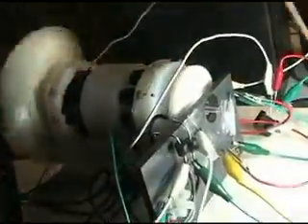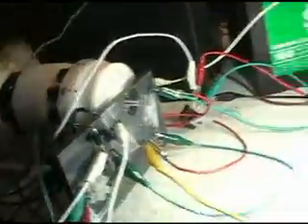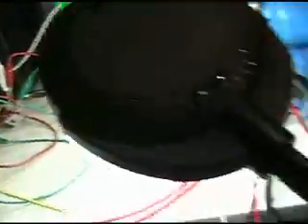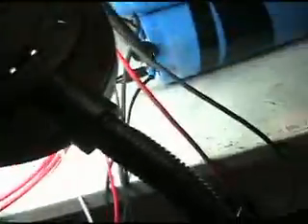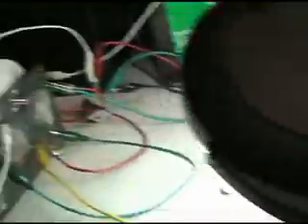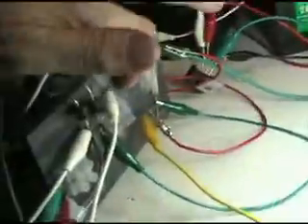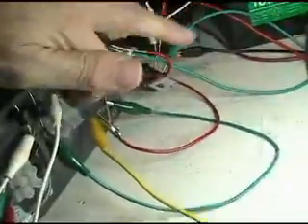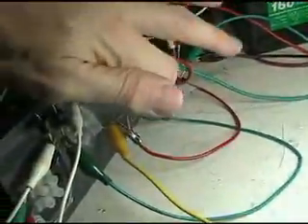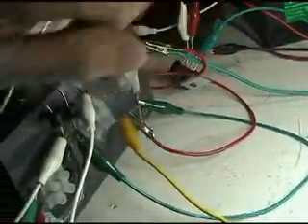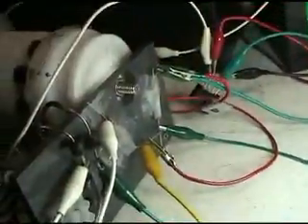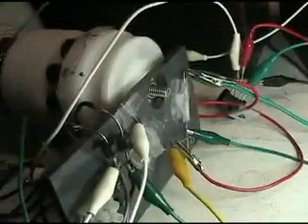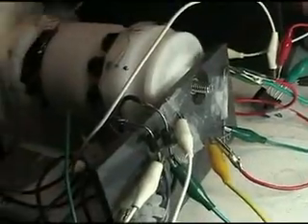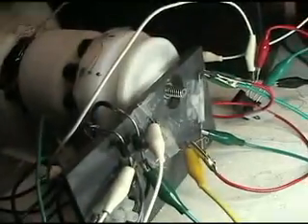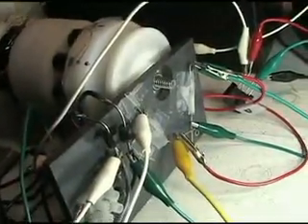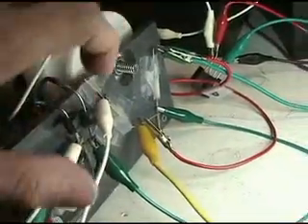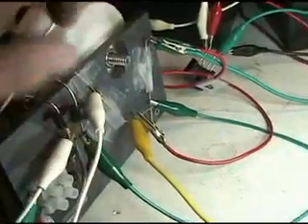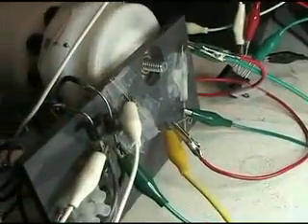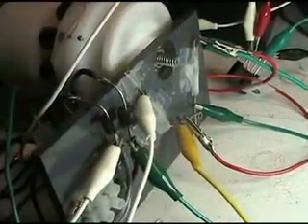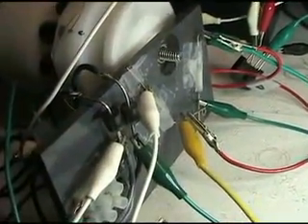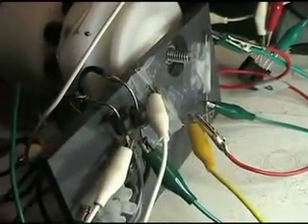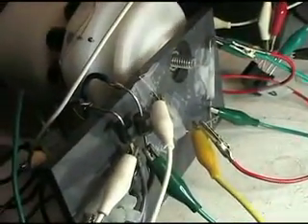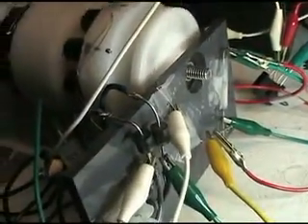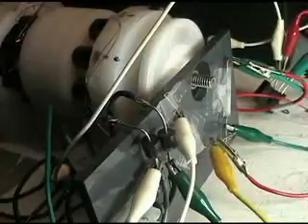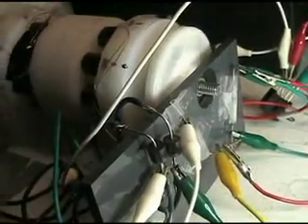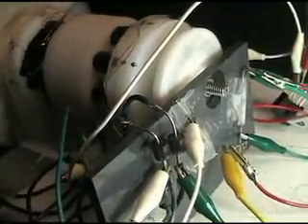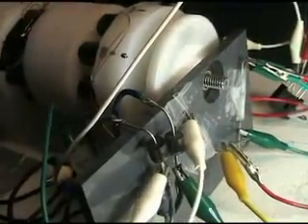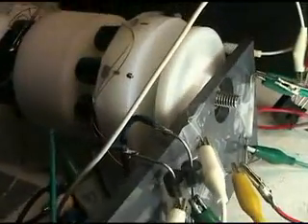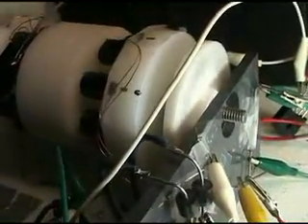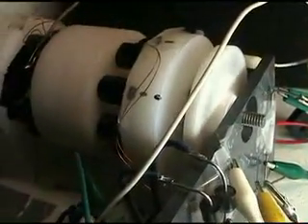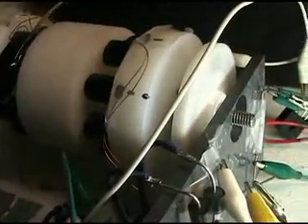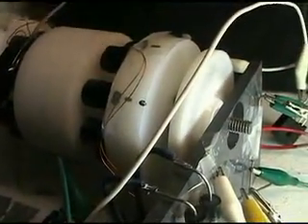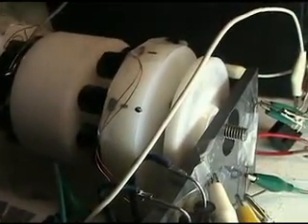There's a switch again — got to replace these very delicate little things. You can hear it intermittently. Got too much power going through there; they're only rated at an amp. I've probably got about three amps circulating in there.